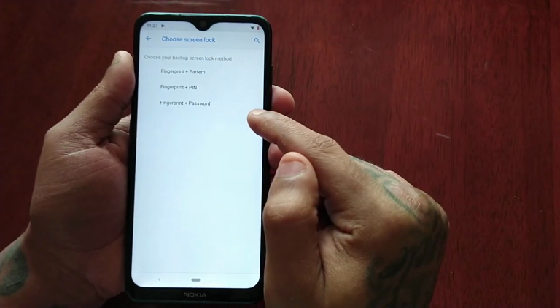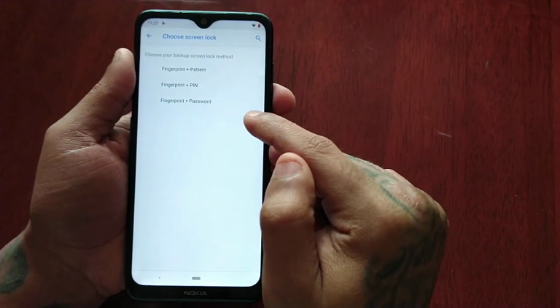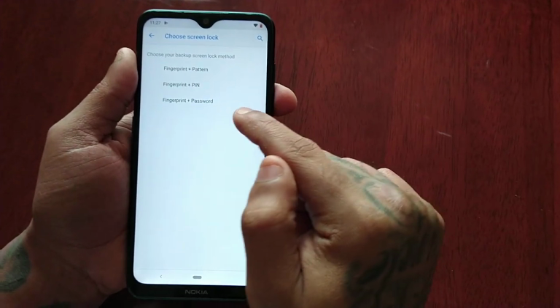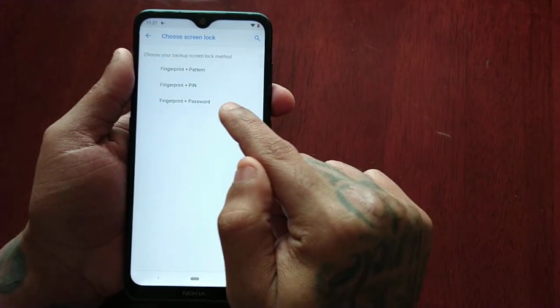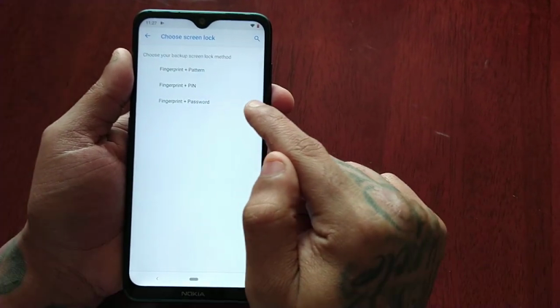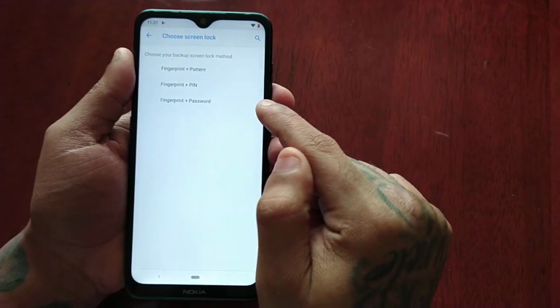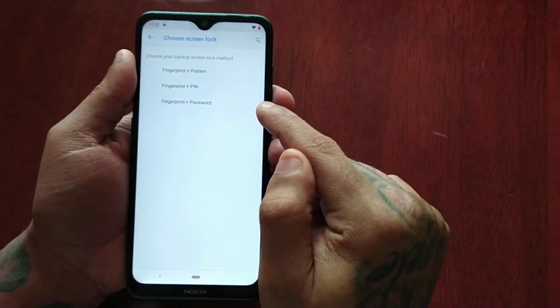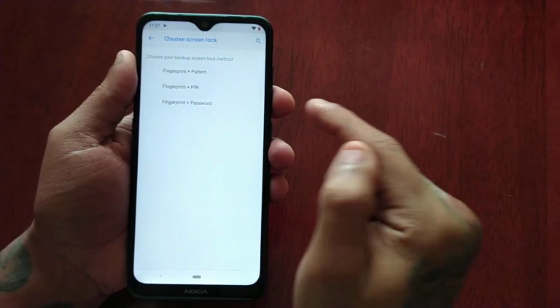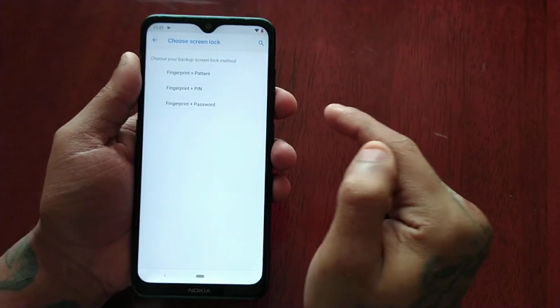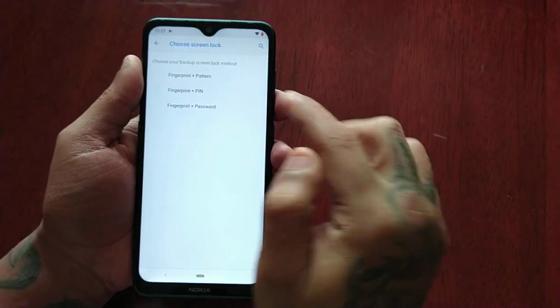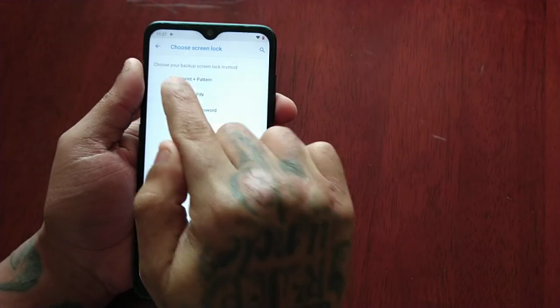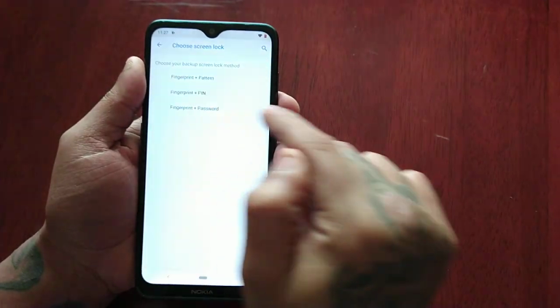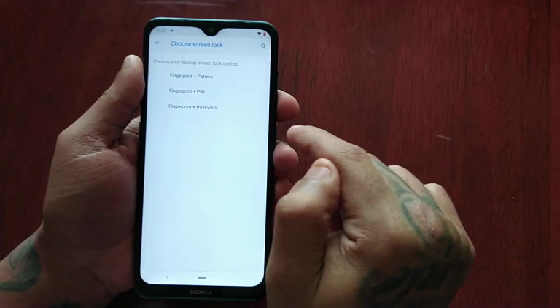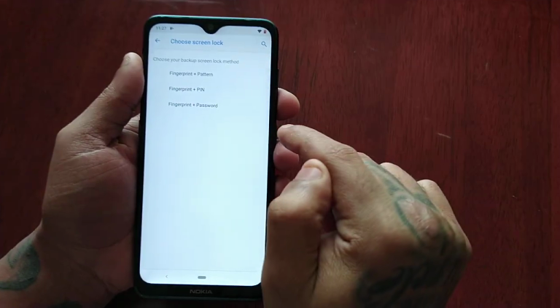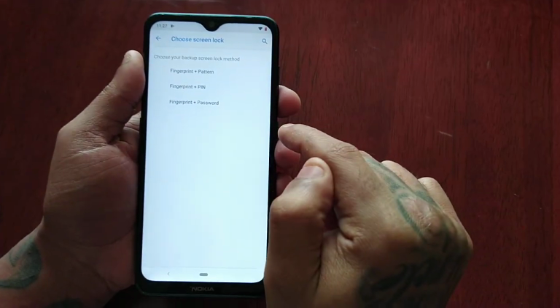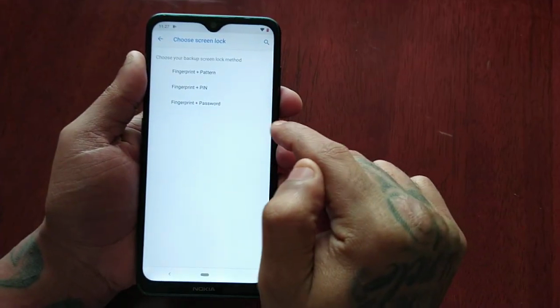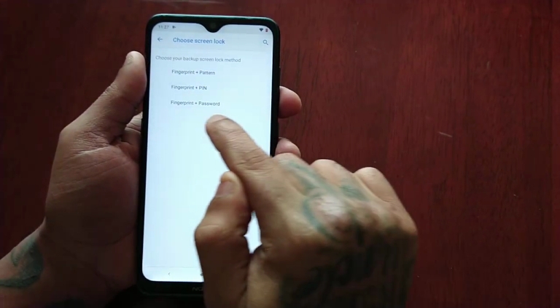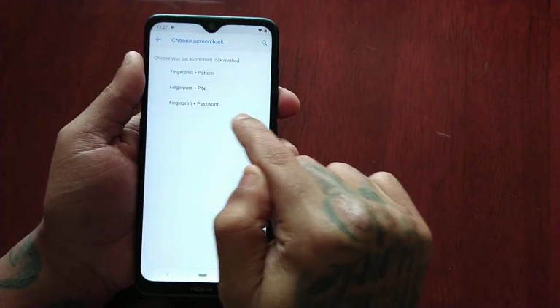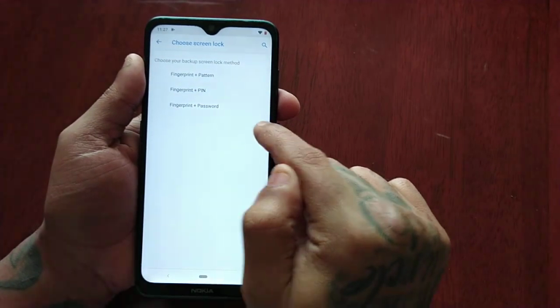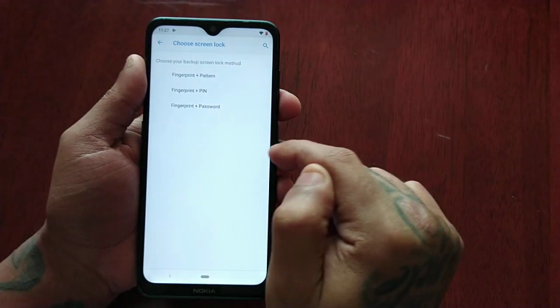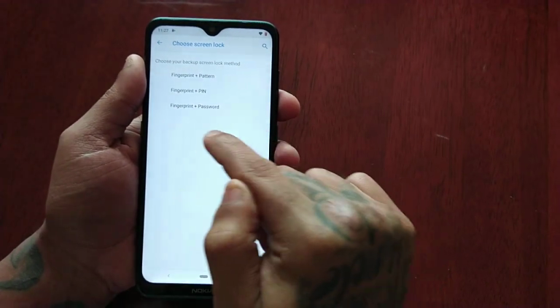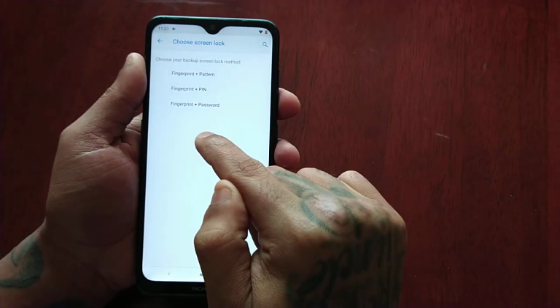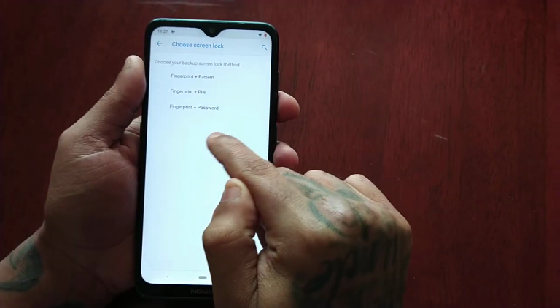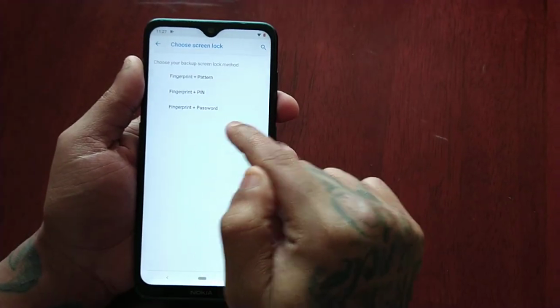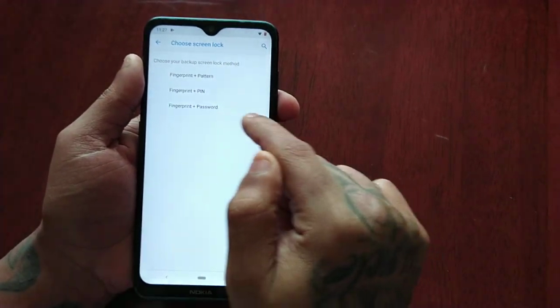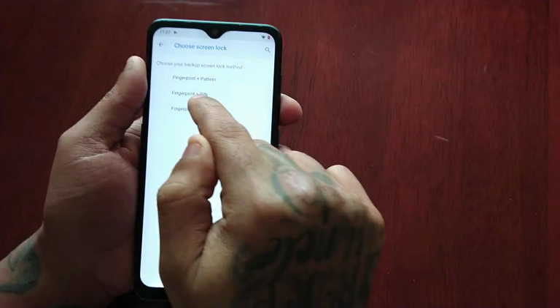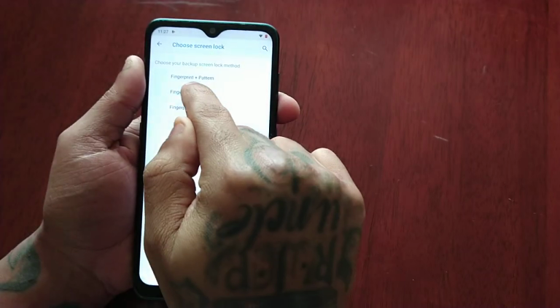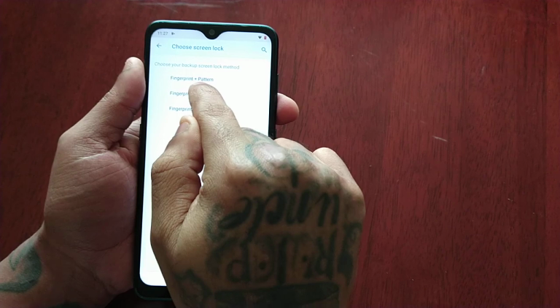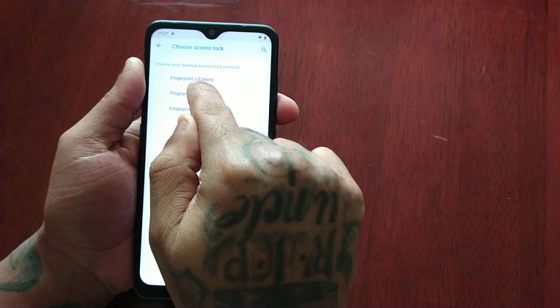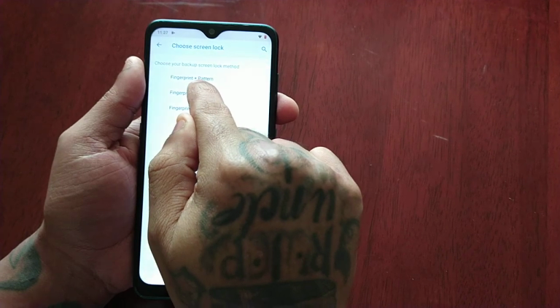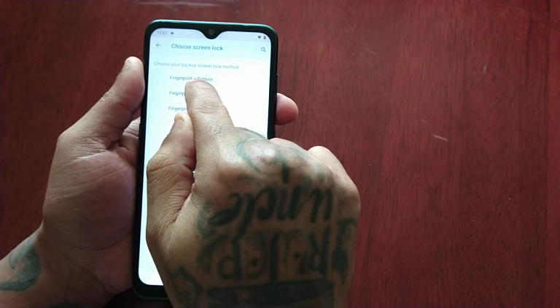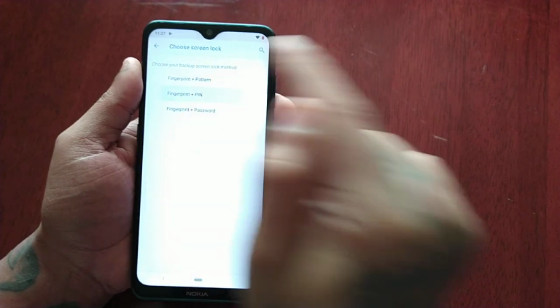Here you can choose your backup screen lock method. There are three options: Fingerprint and Pattern, Fingerprint and PIN, and Fingerprint and Password. I'm just going to select Fingerprint and PIN.